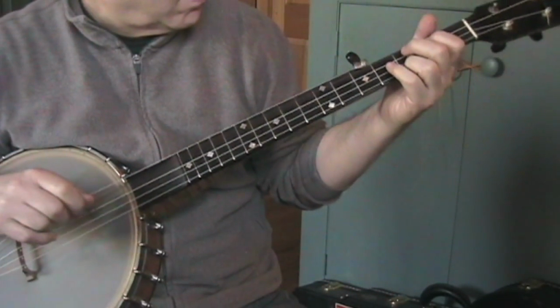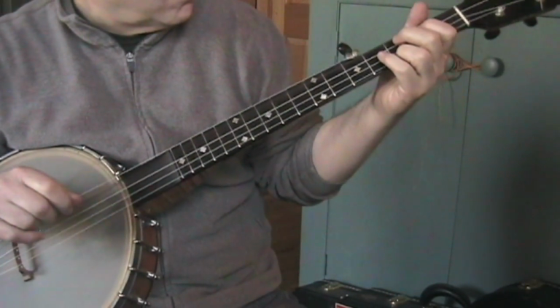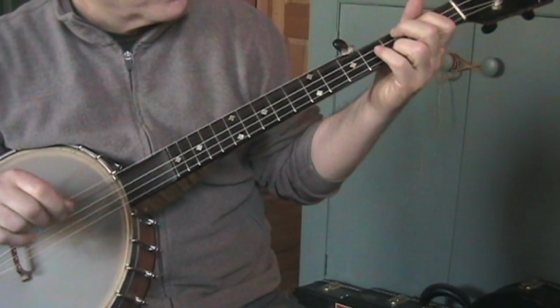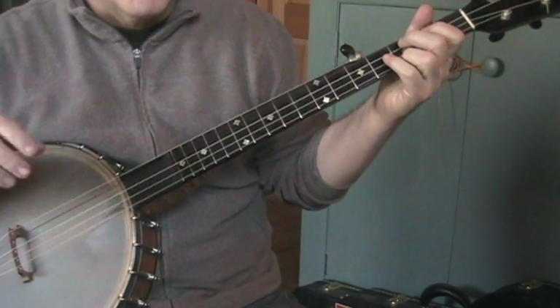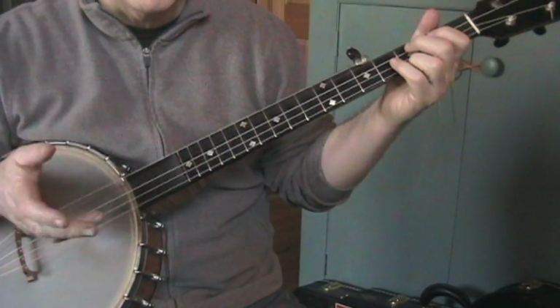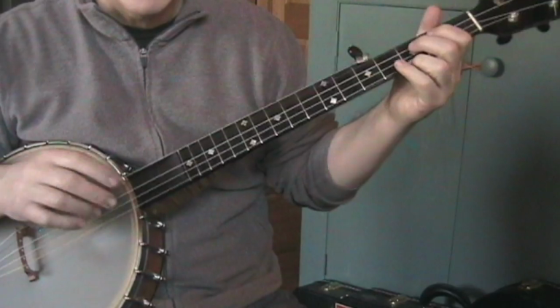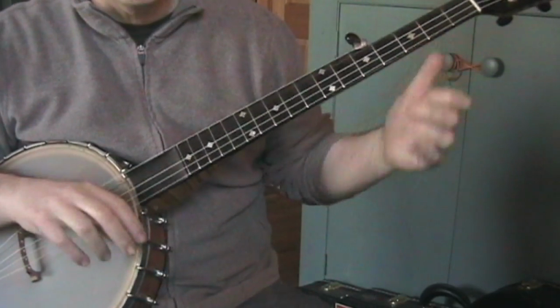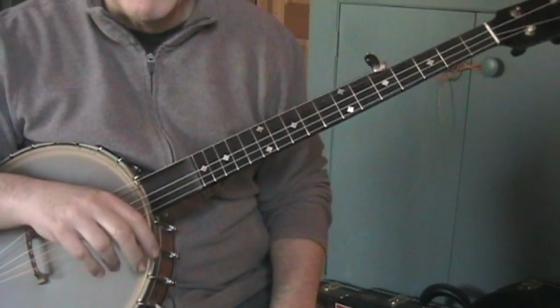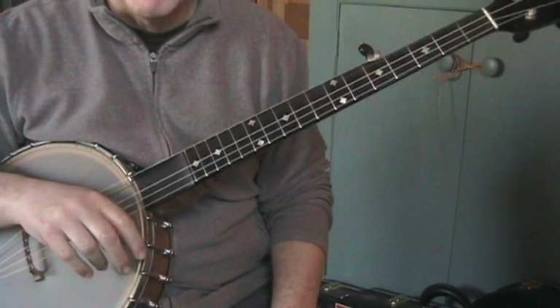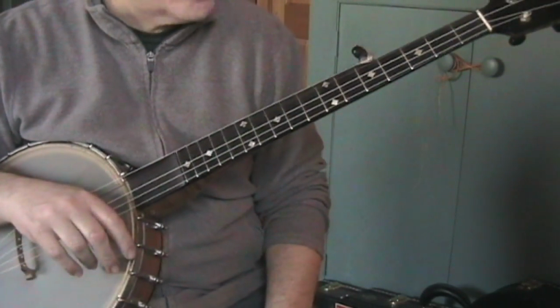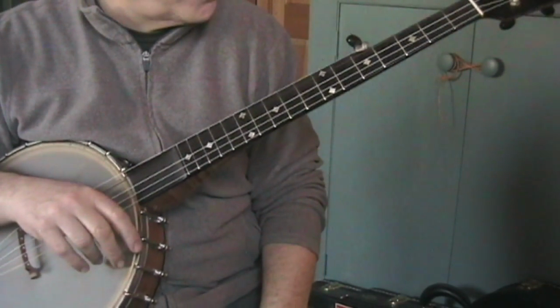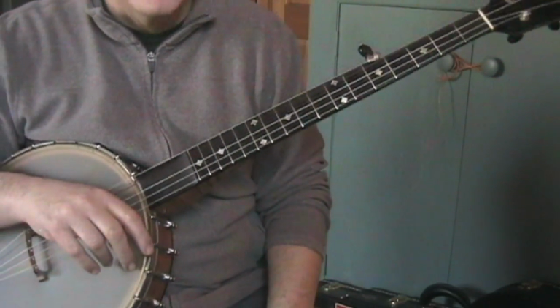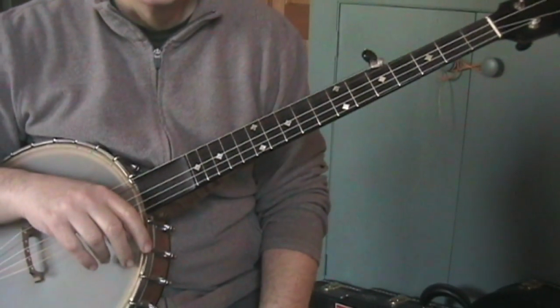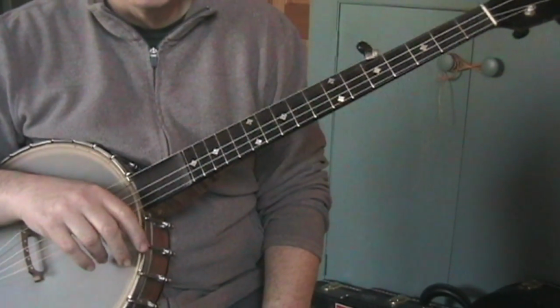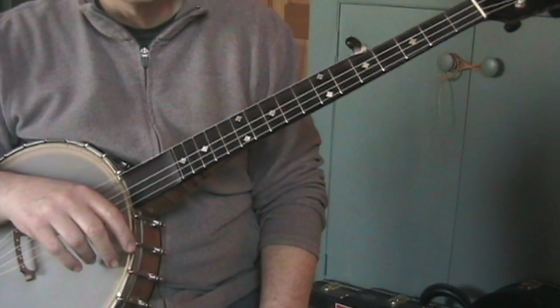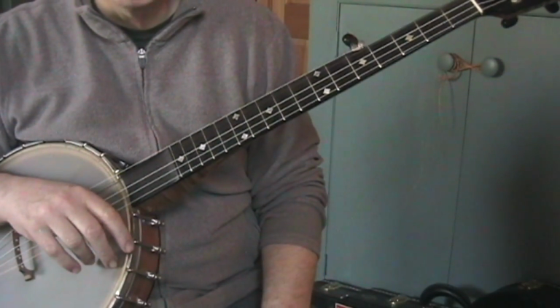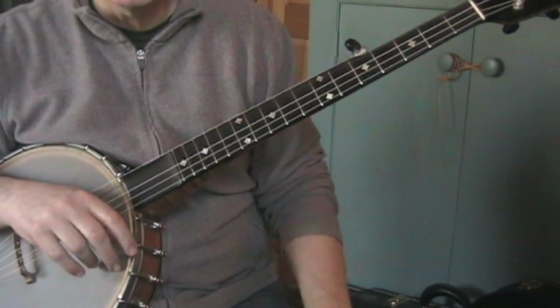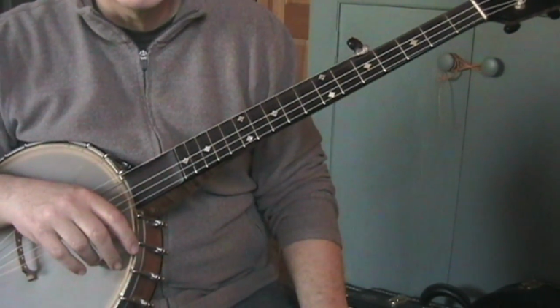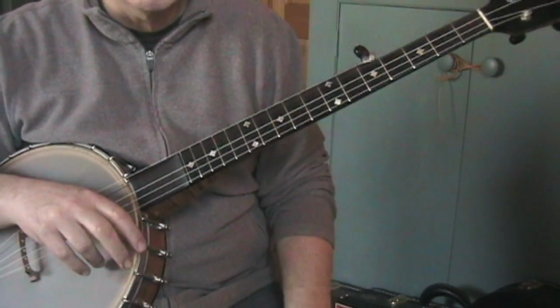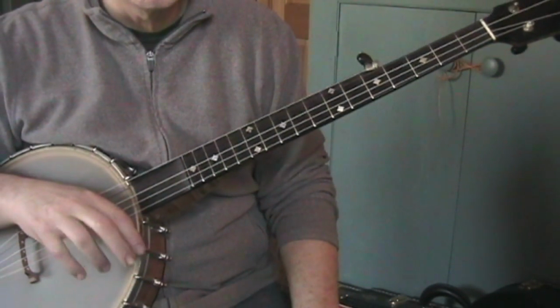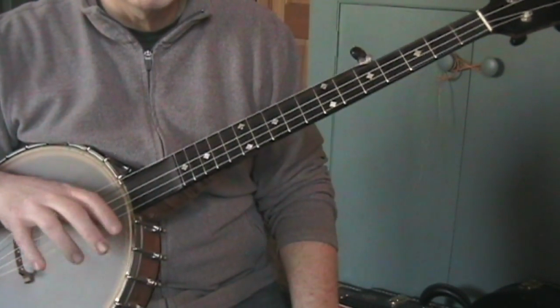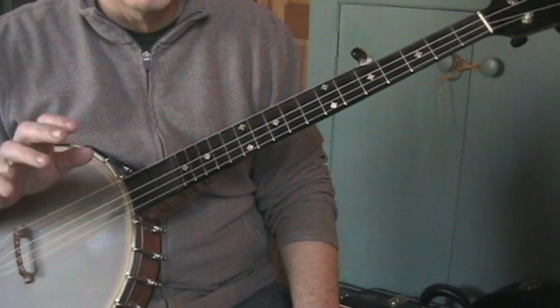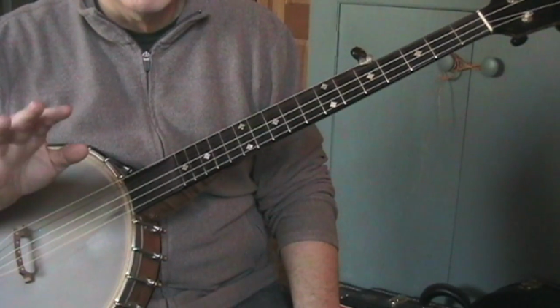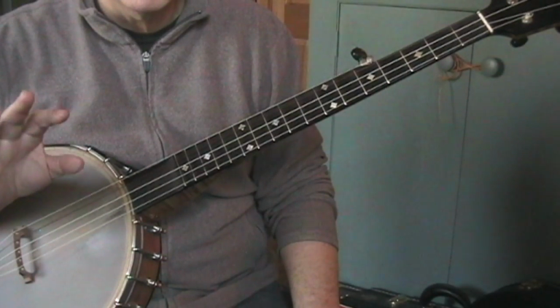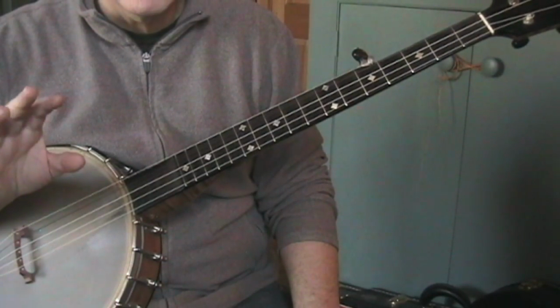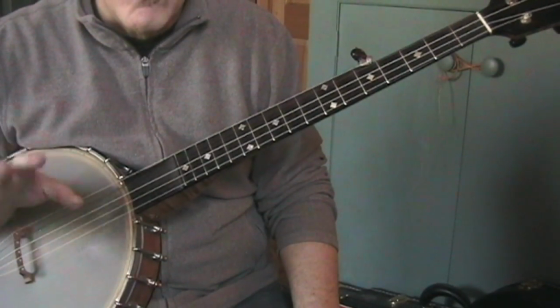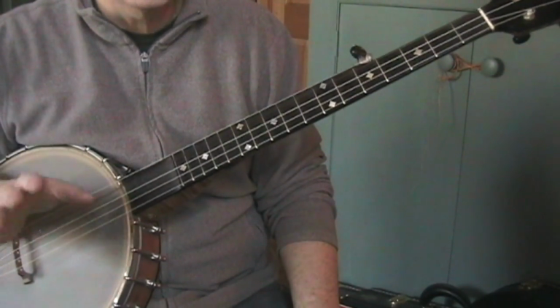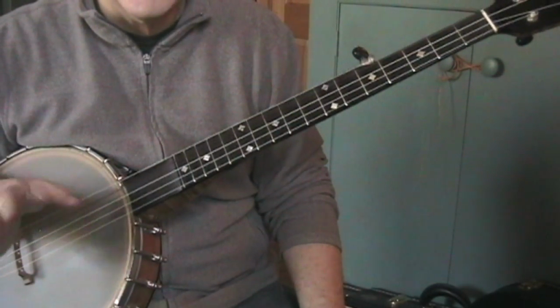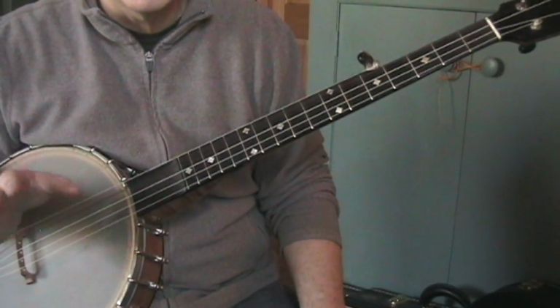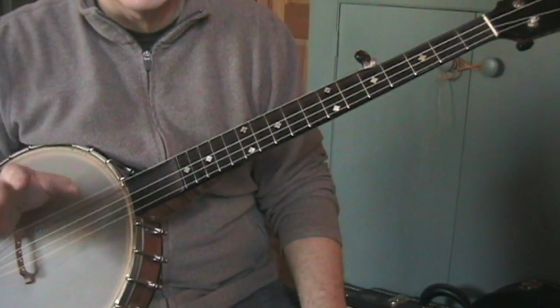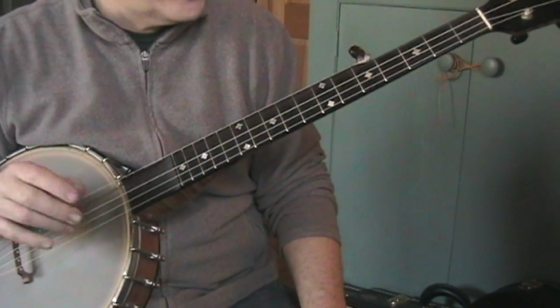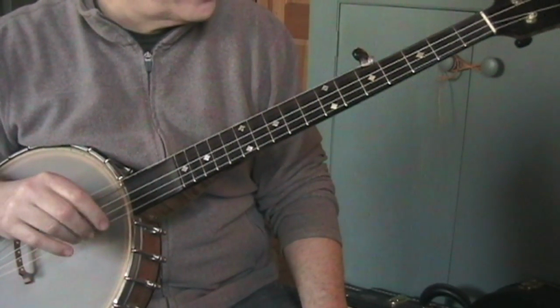So here we have Waterbound one more time. This time I just want to show a little bit of the way the chords are layered in on this thing.